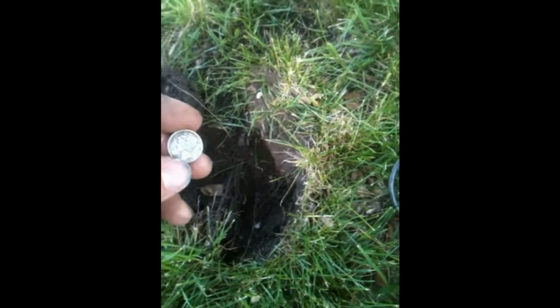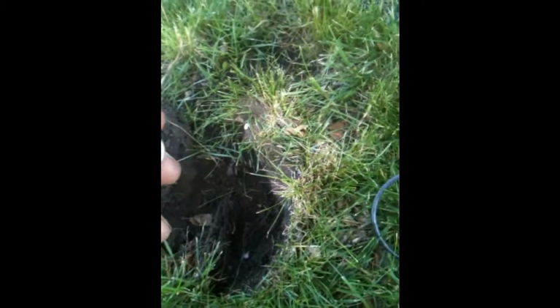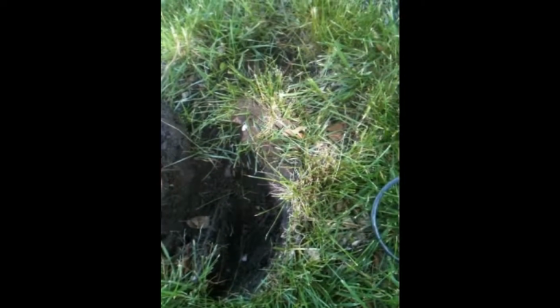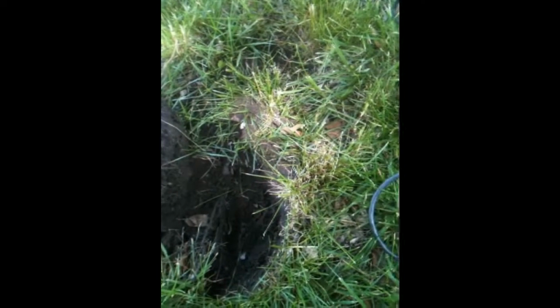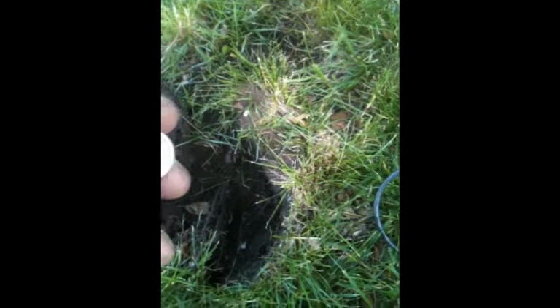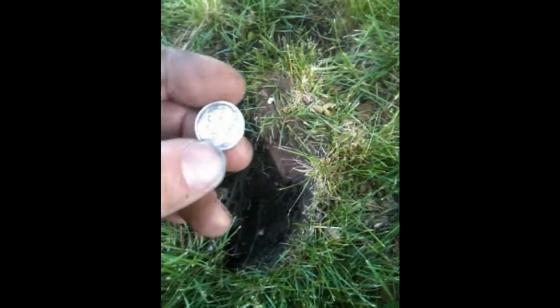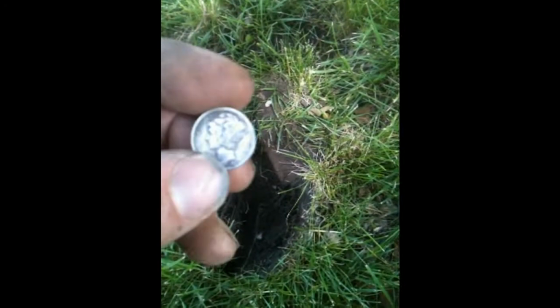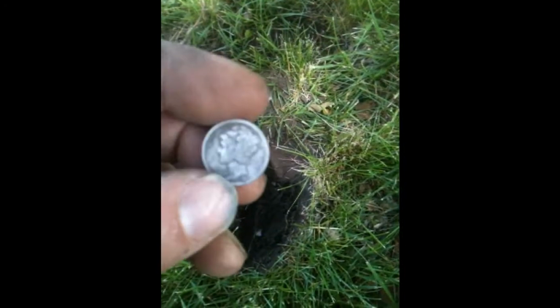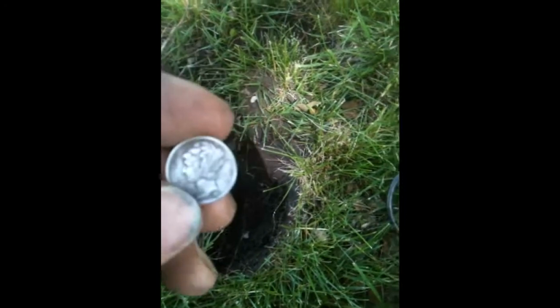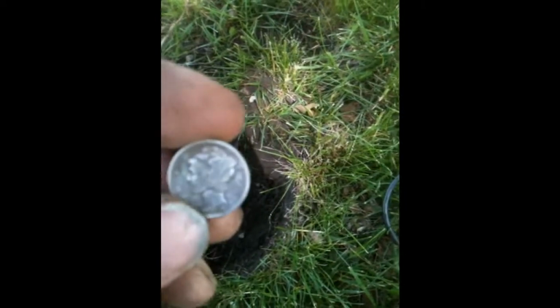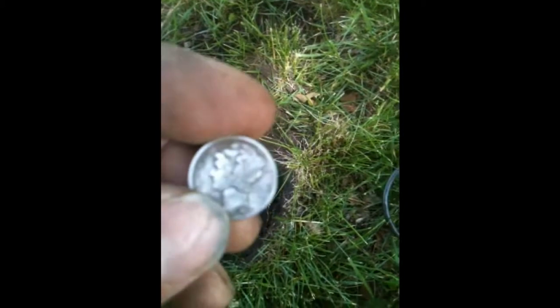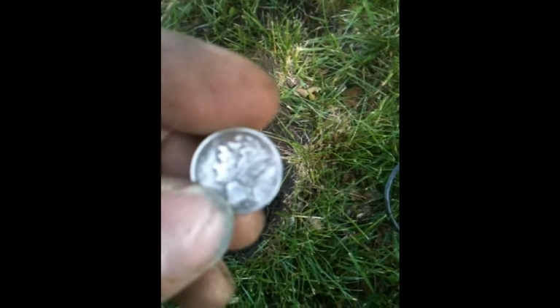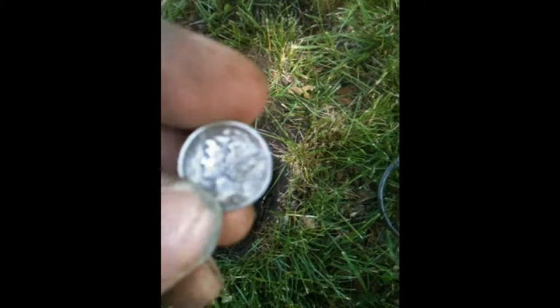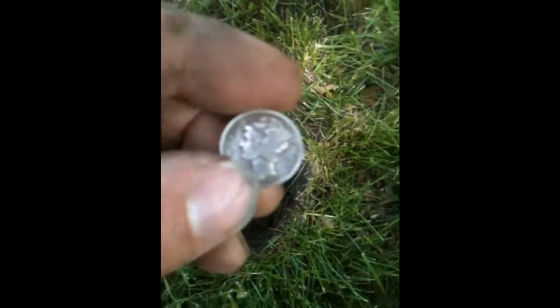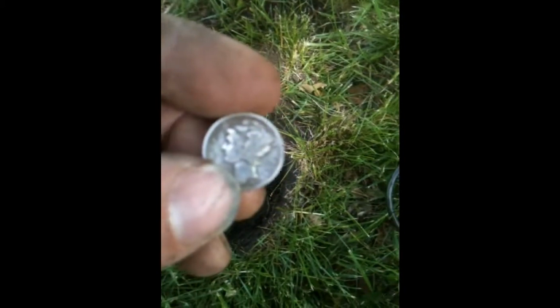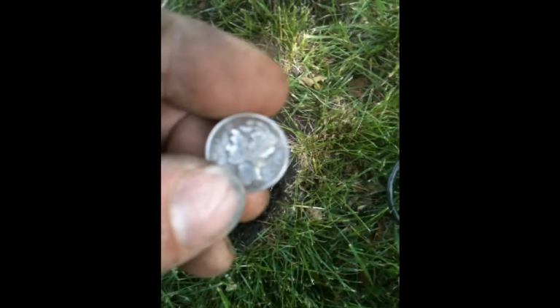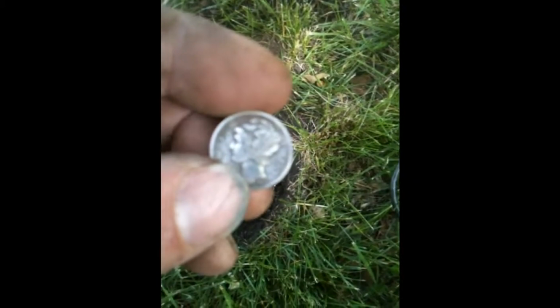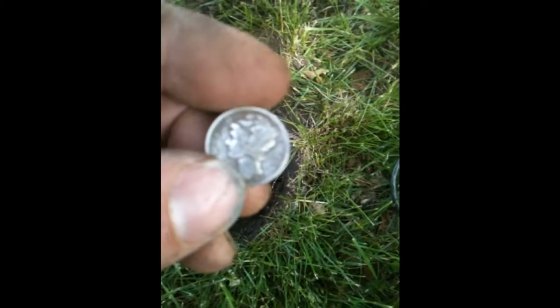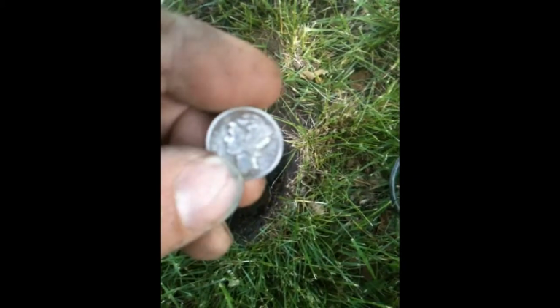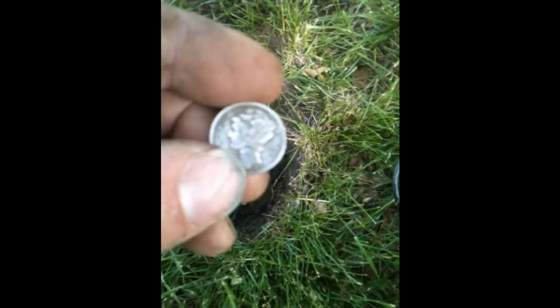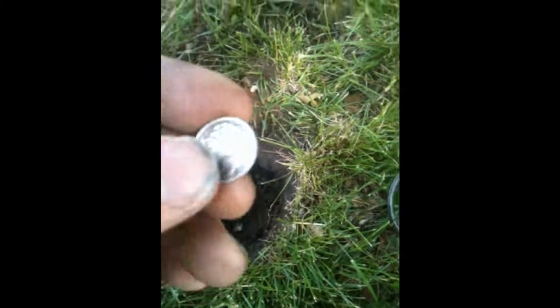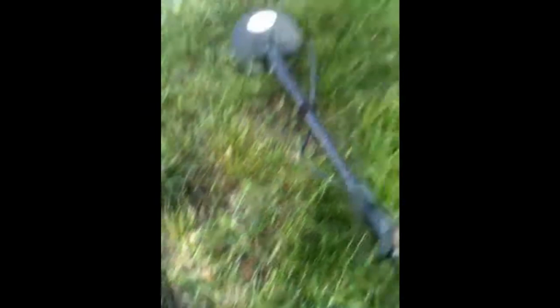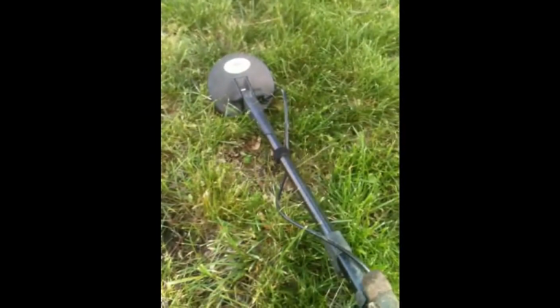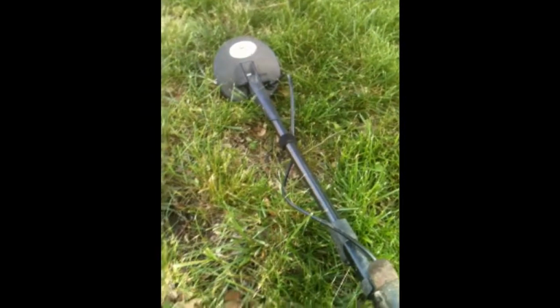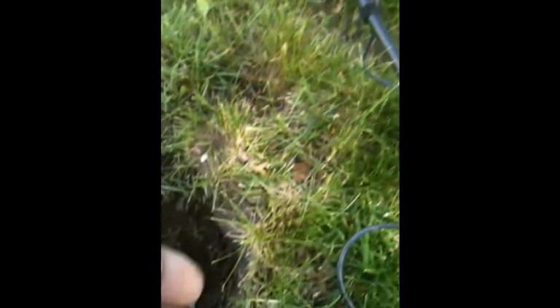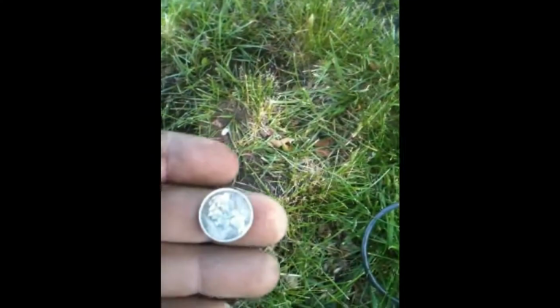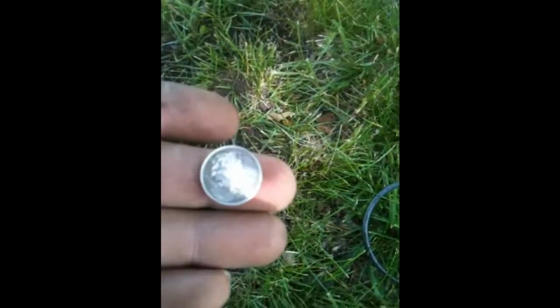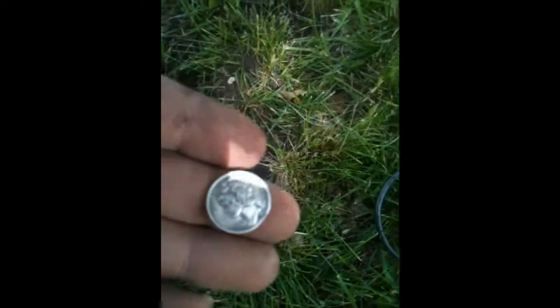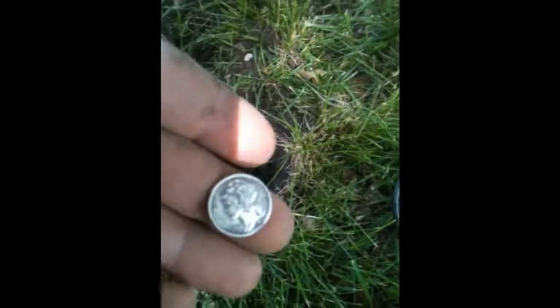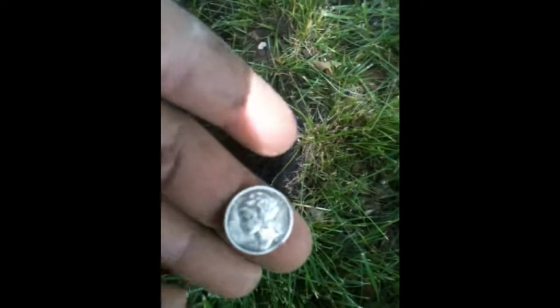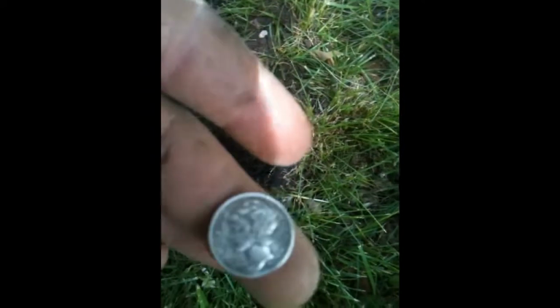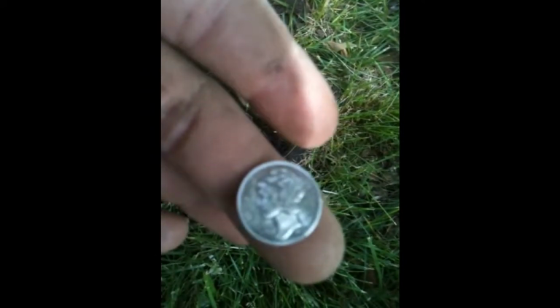We're back at this old park where I found an Indian head penny the other day, and we just pulled off a 1936 Mercury dime. Still using a little six-inch coil and it's doing wonders, so hopefully we will find some more.